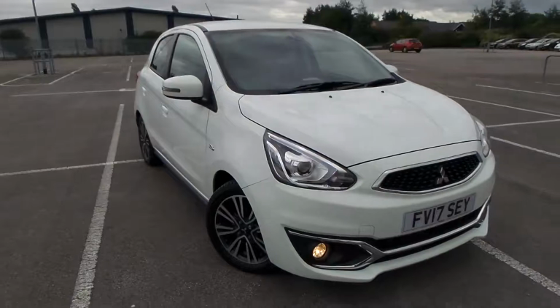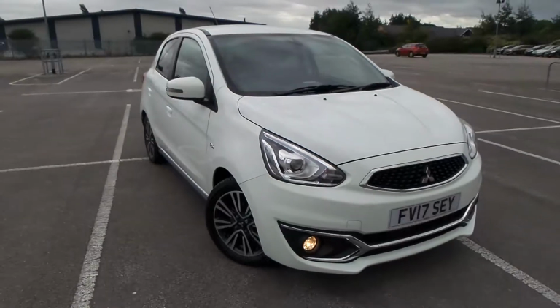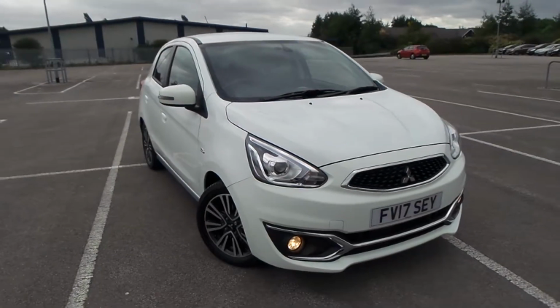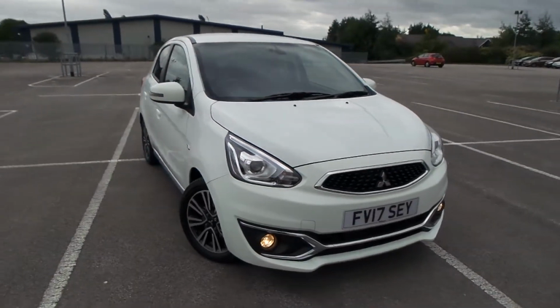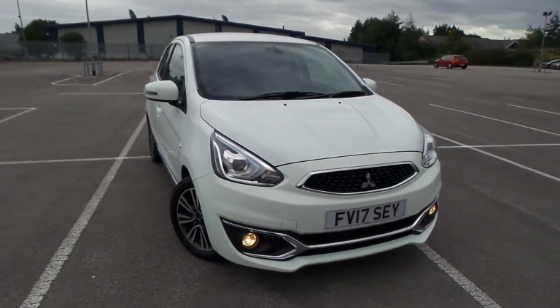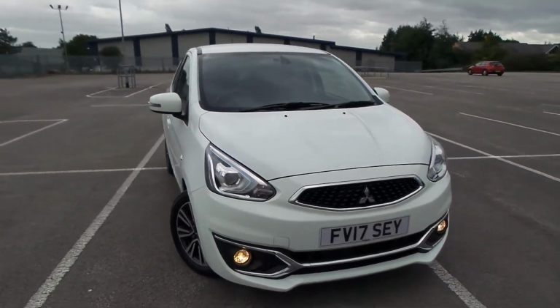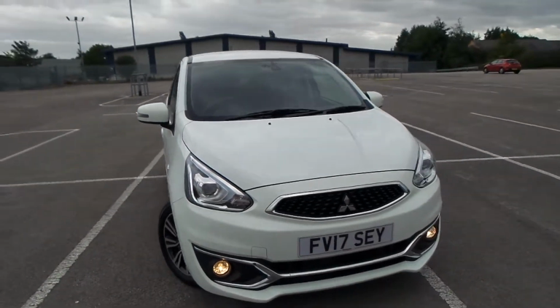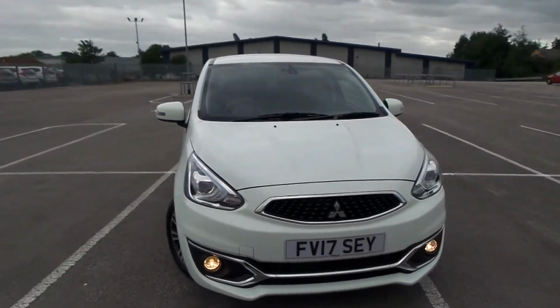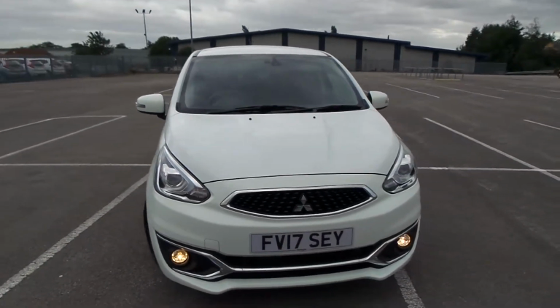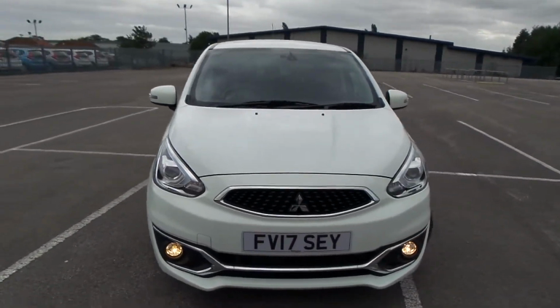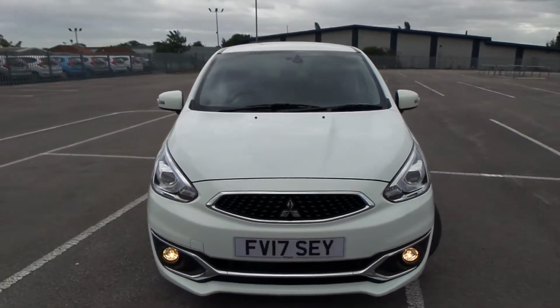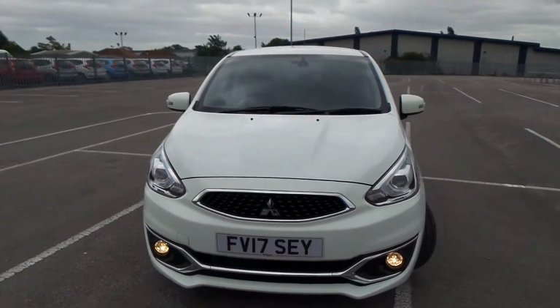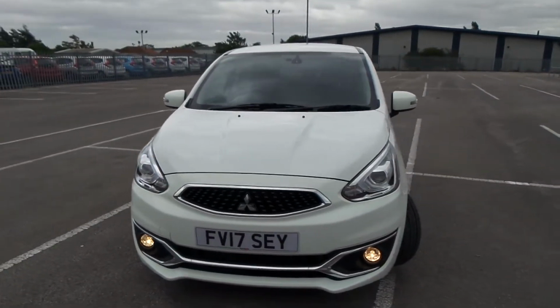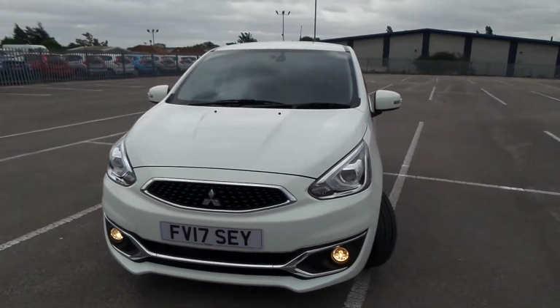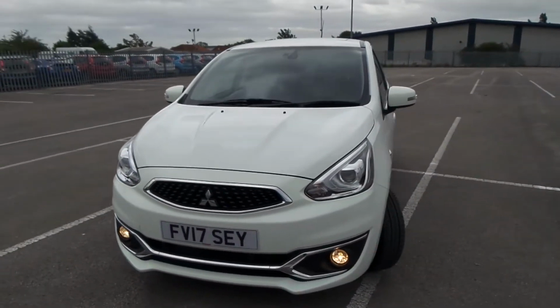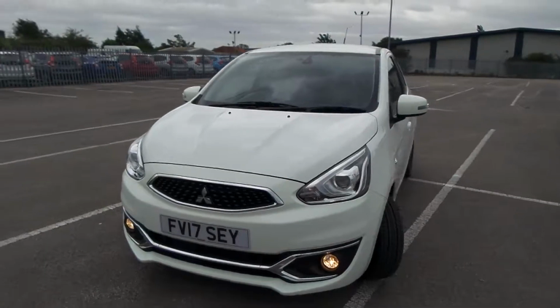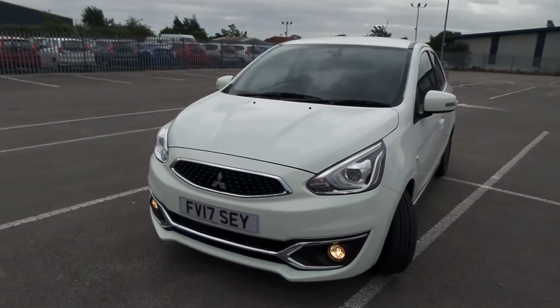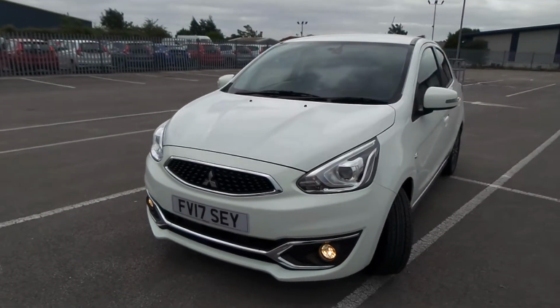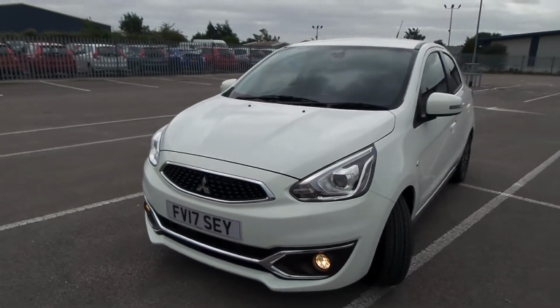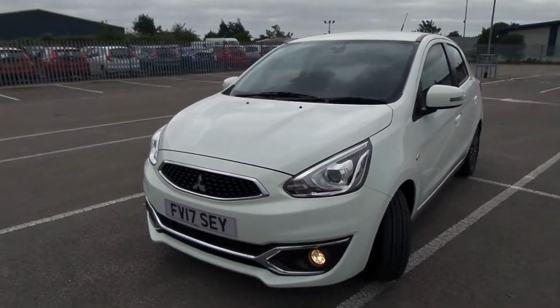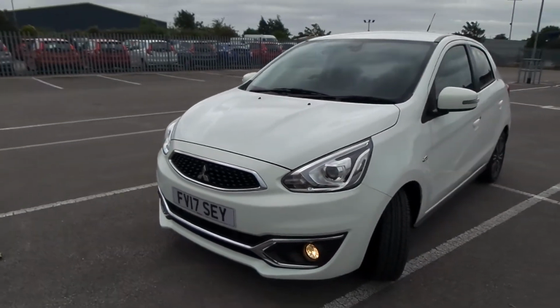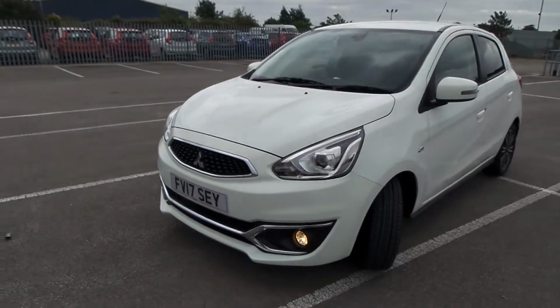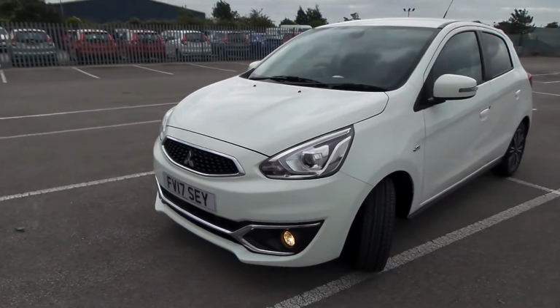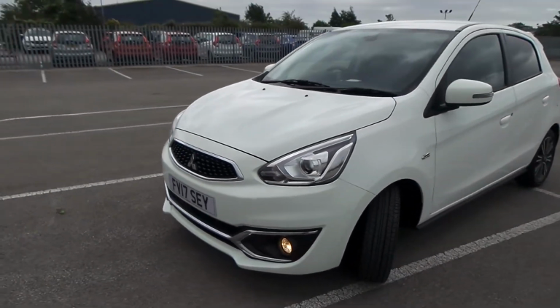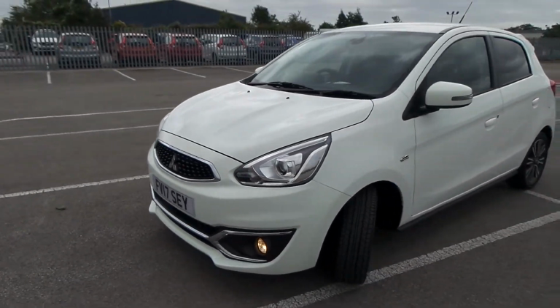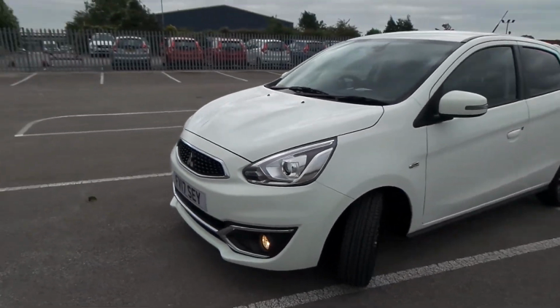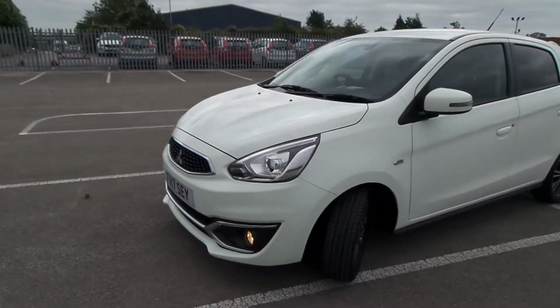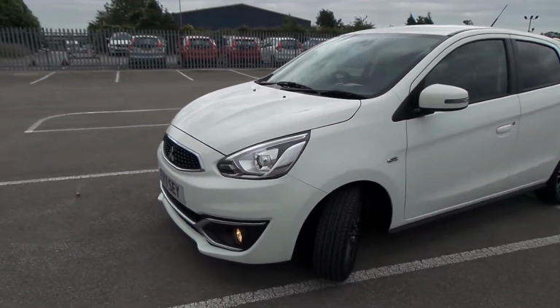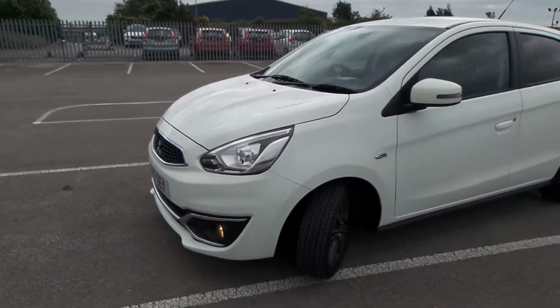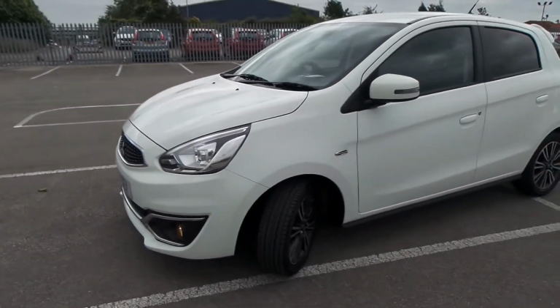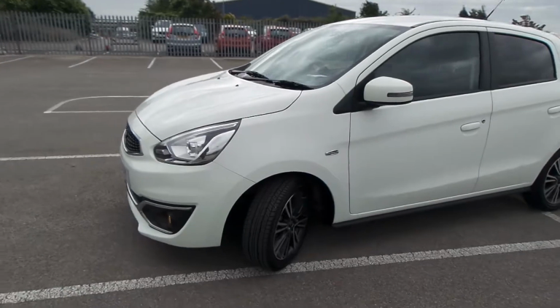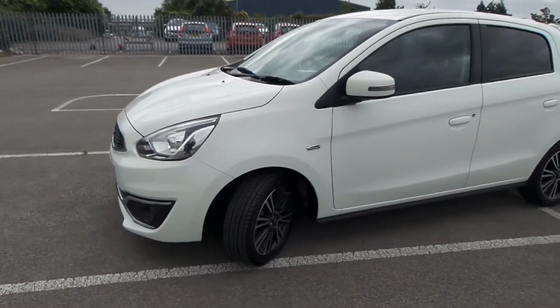Welcome to Benton Mitsubishi. I'm pleased to offer this Mitsubishi Mirage petrol manual, which comes with Xenon headlamps, daylight running lights, fog lights as well, and alloy wheels.